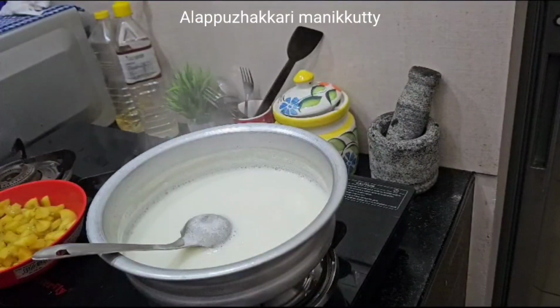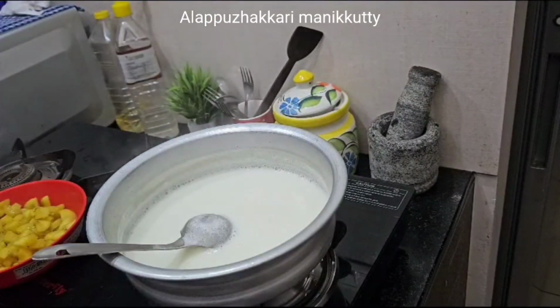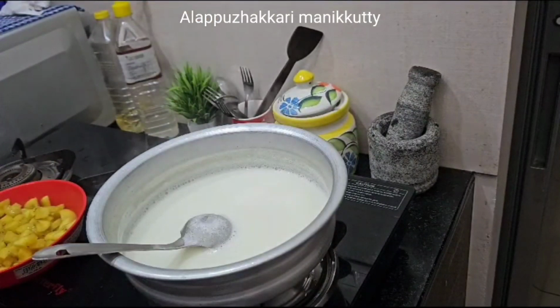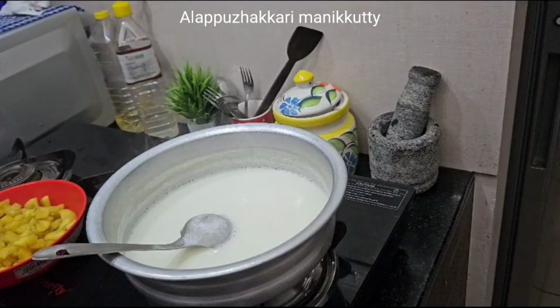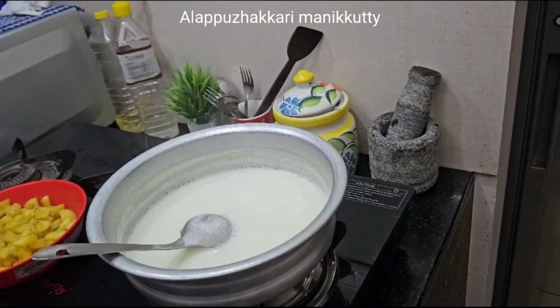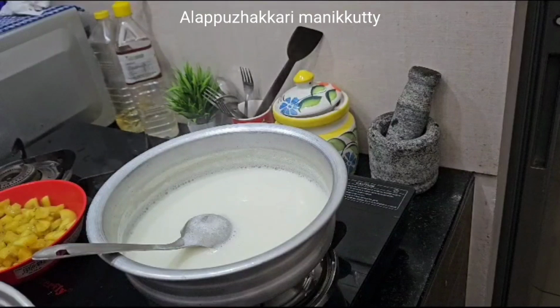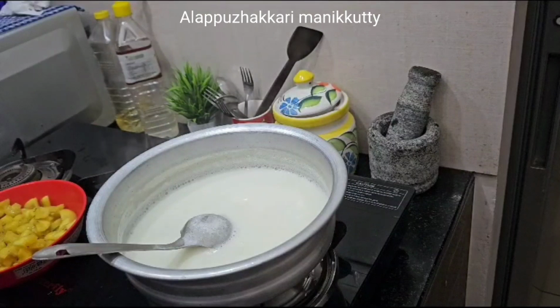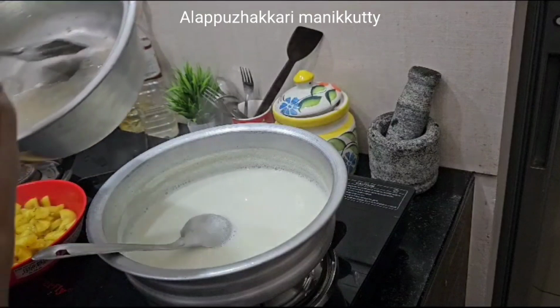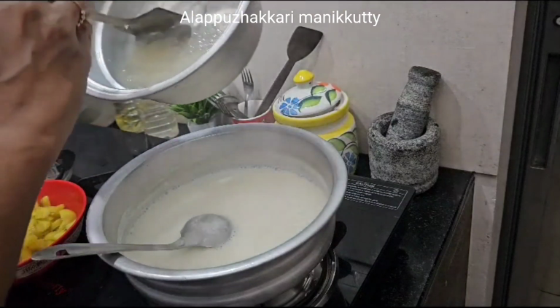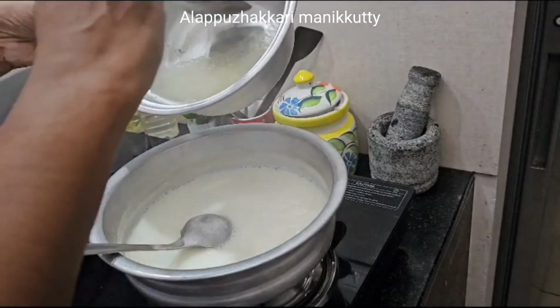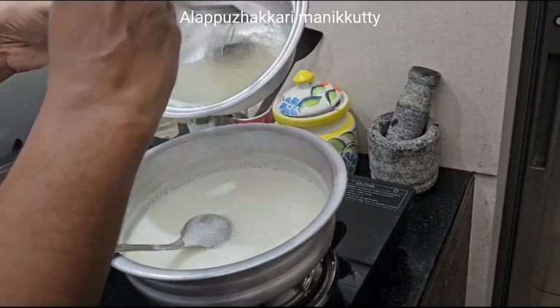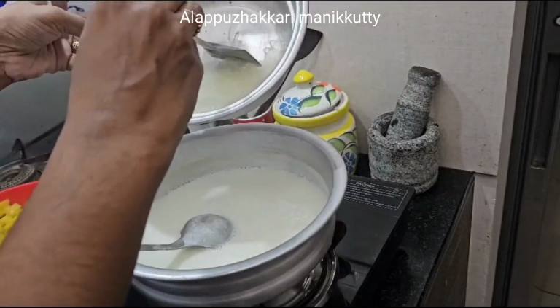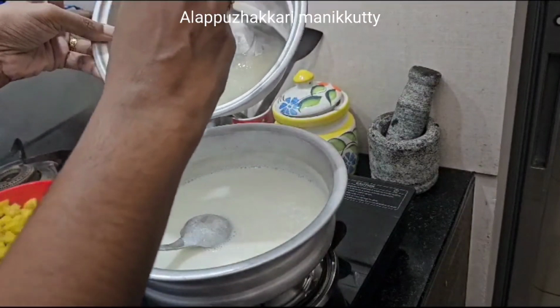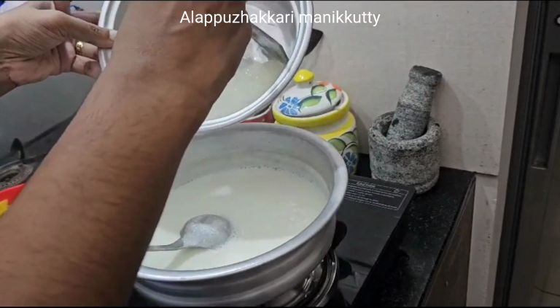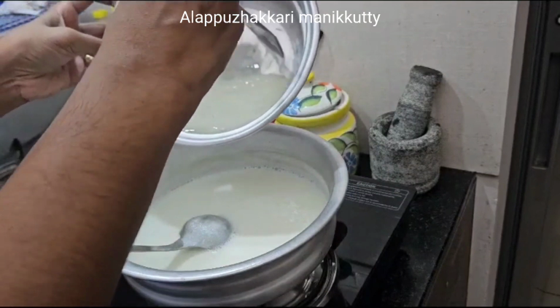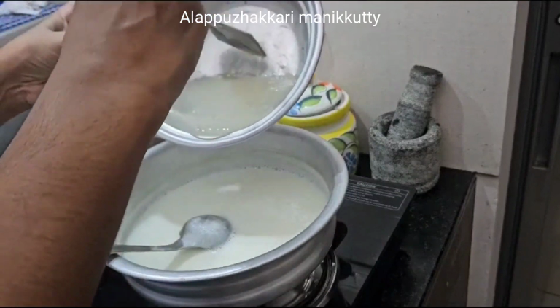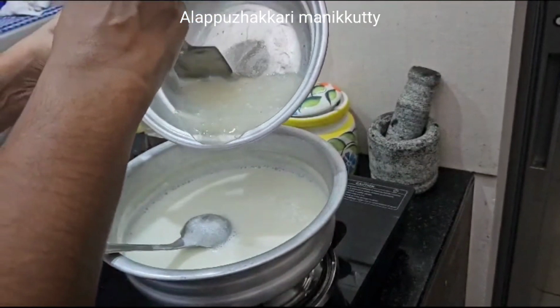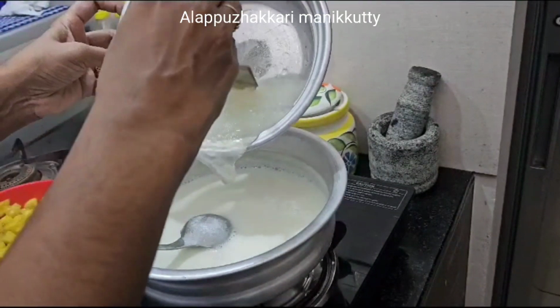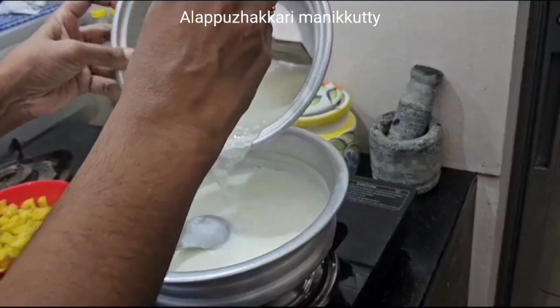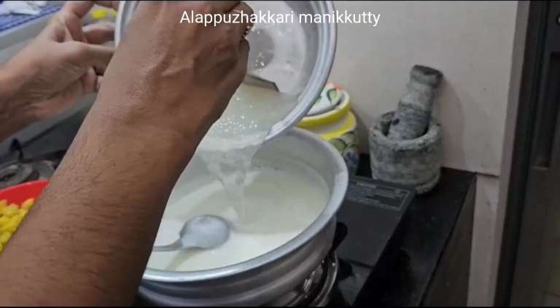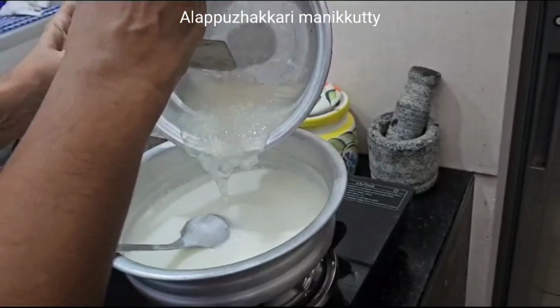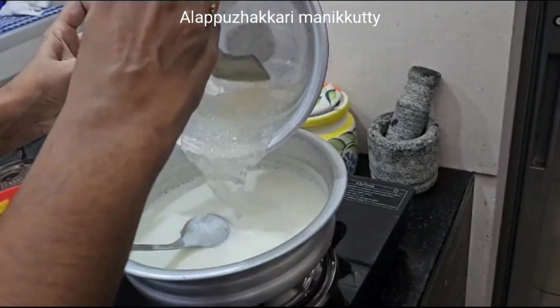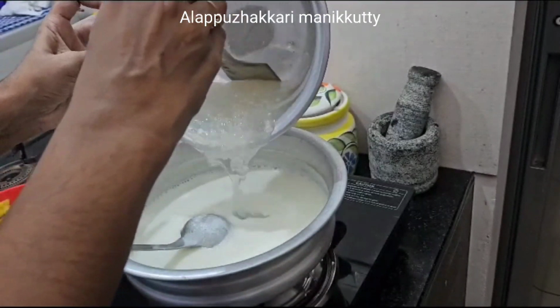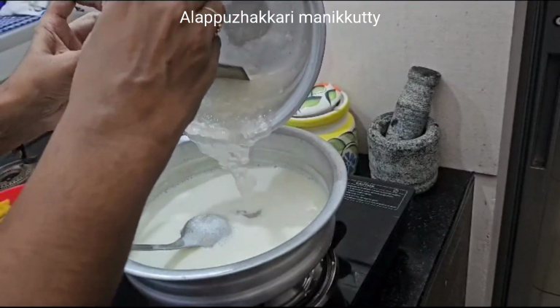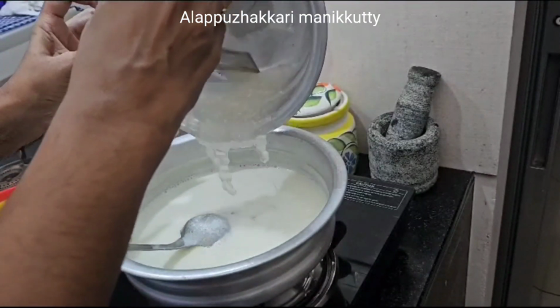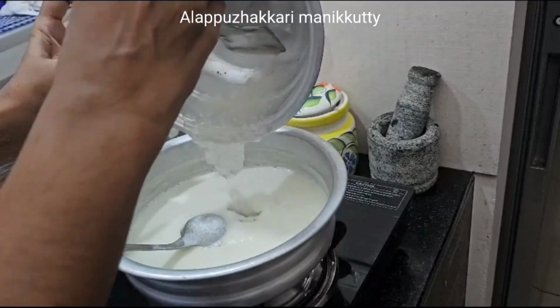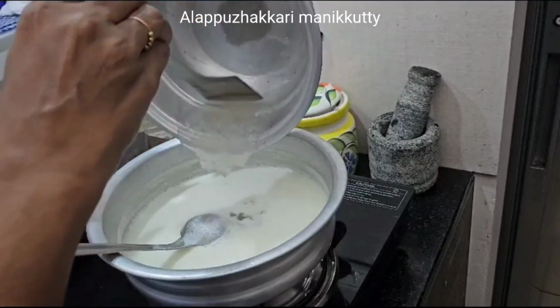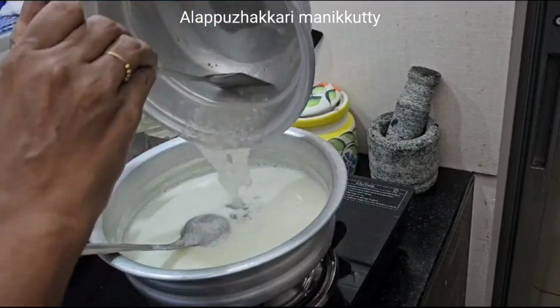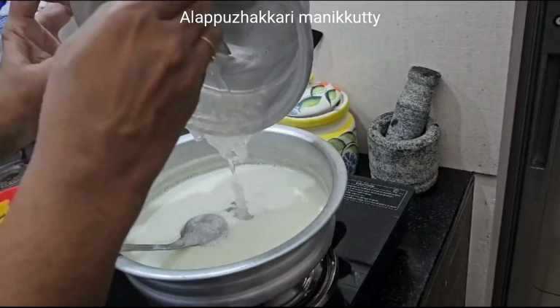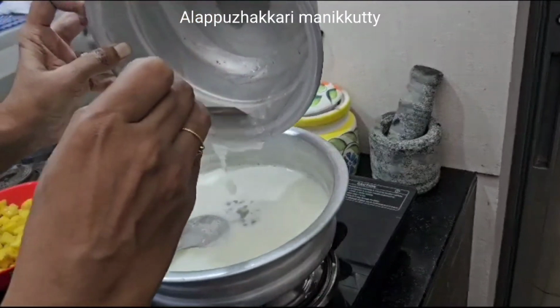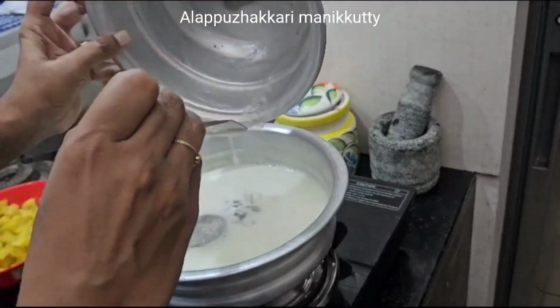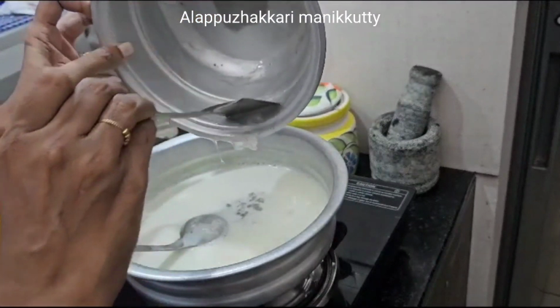Now we will add chowar. The chowar is 1-2-3 minutes. We will add 1-3 minutes to make it. Then the chicken is ready.